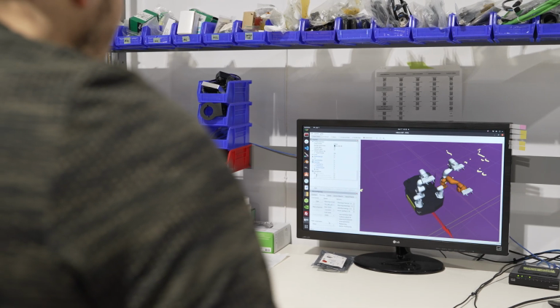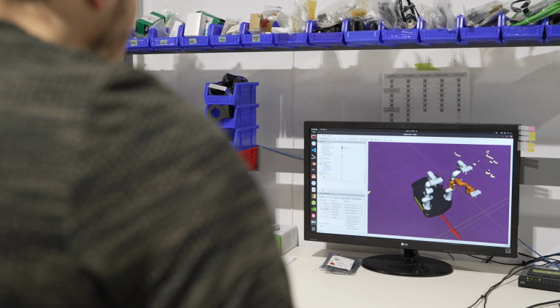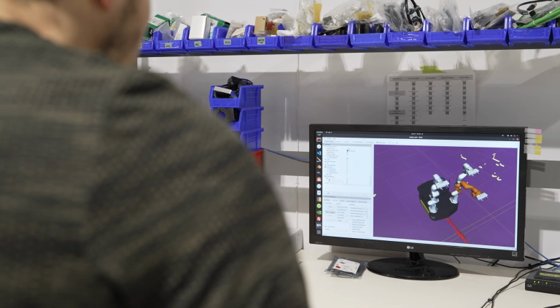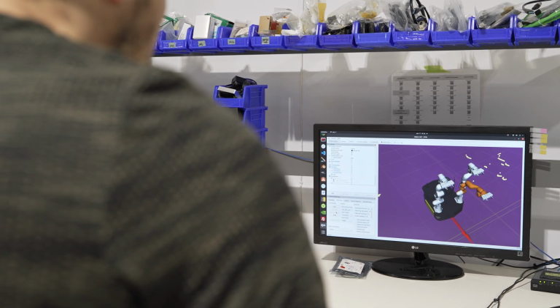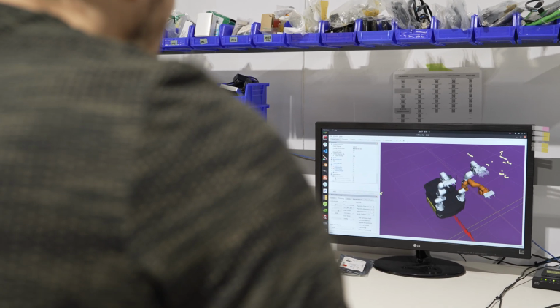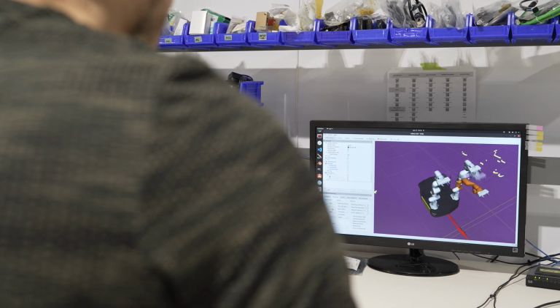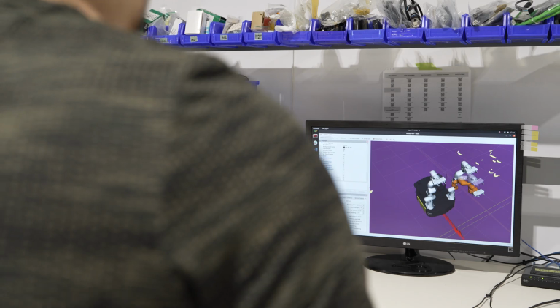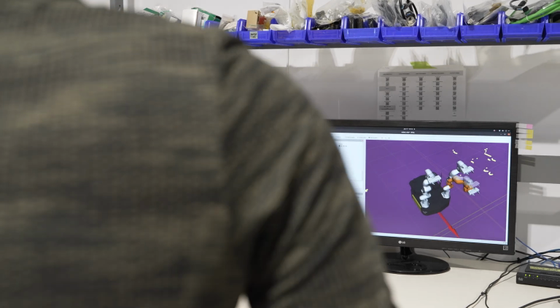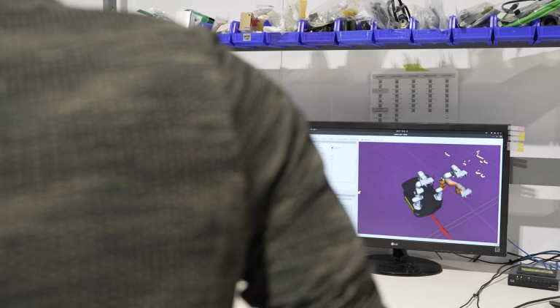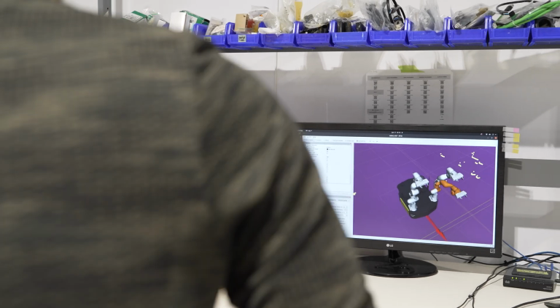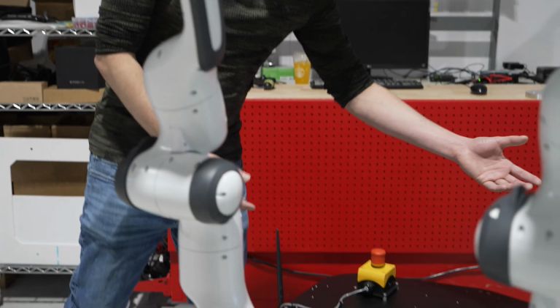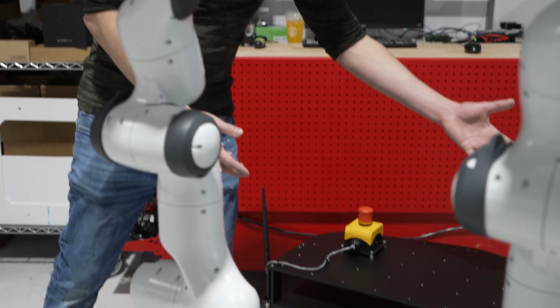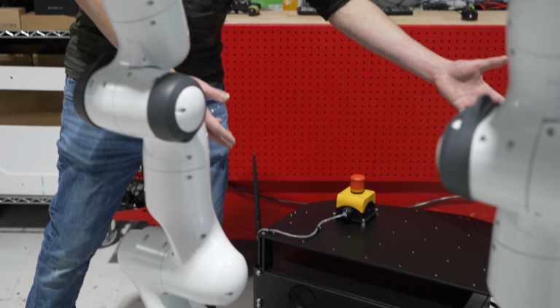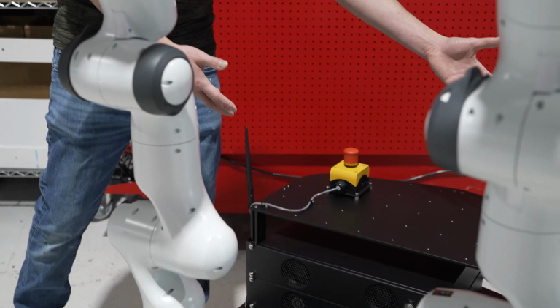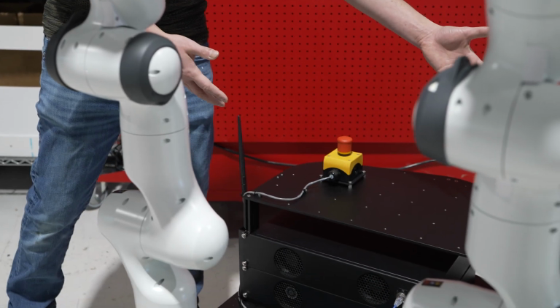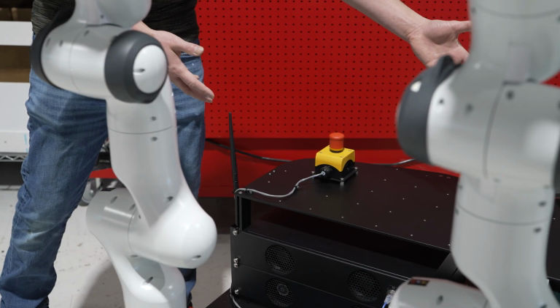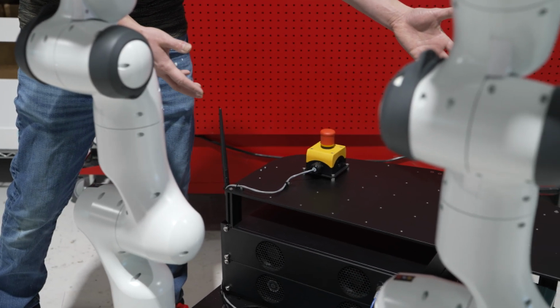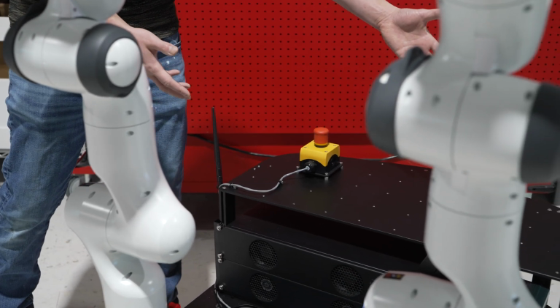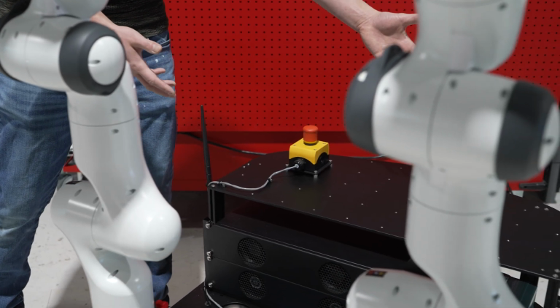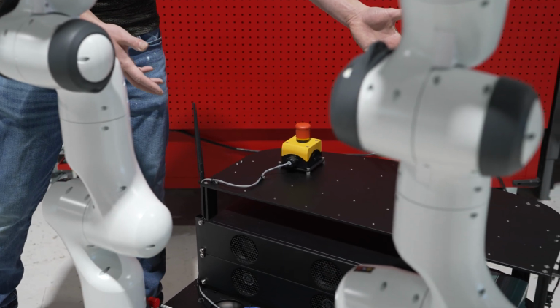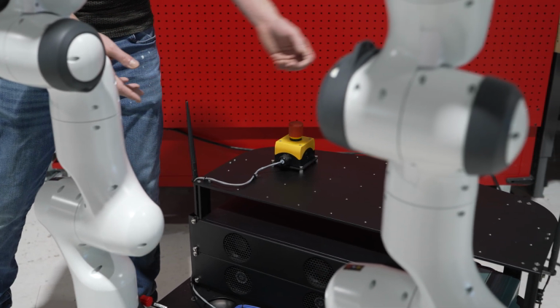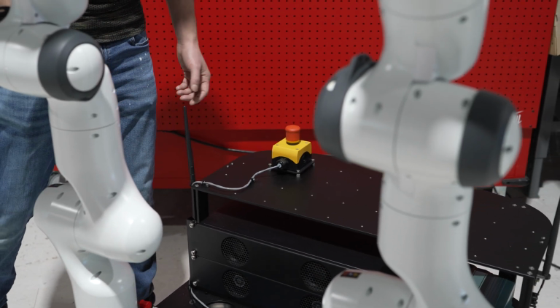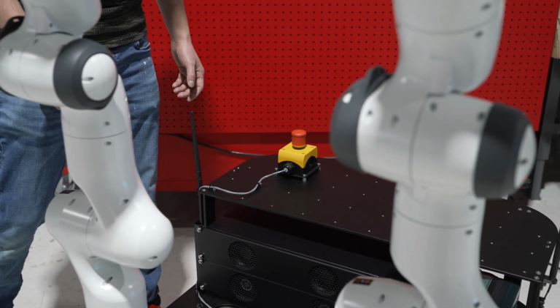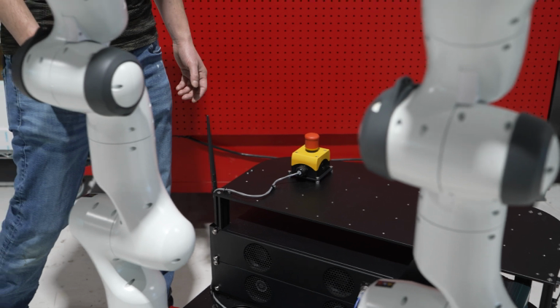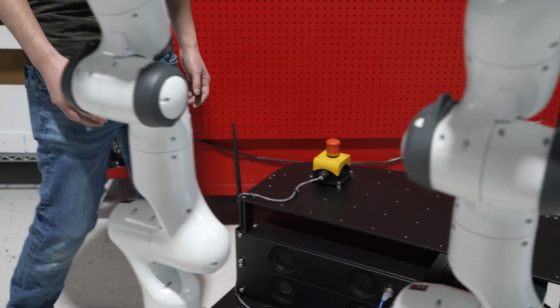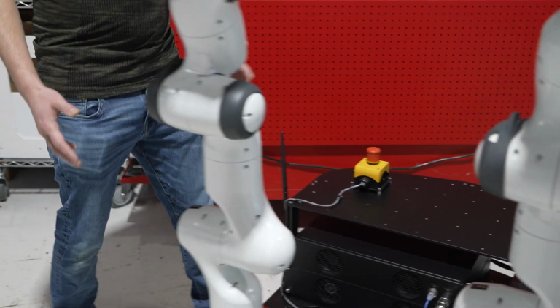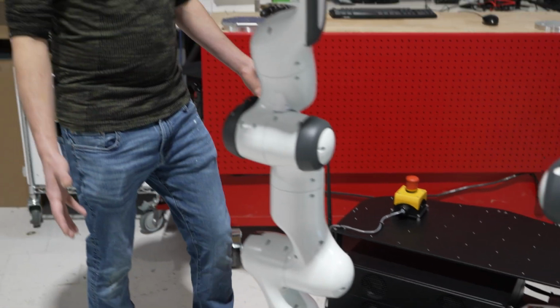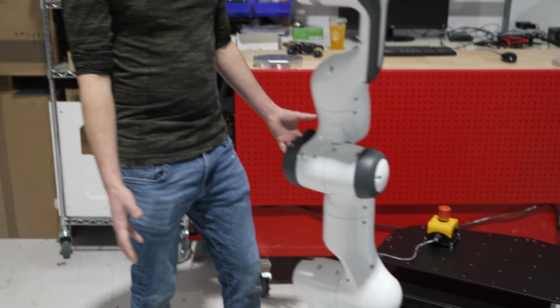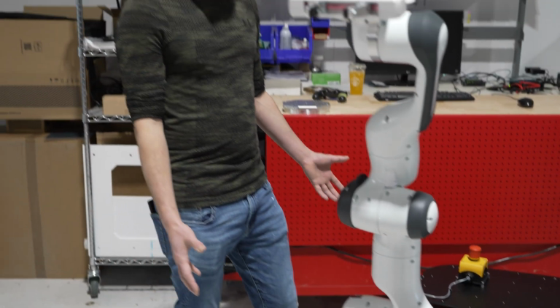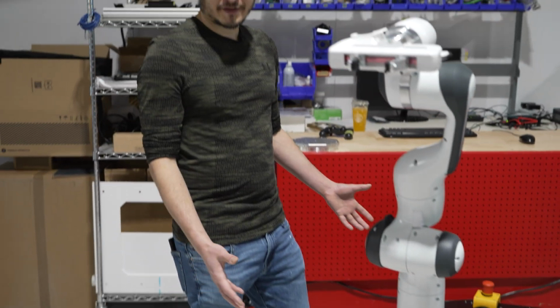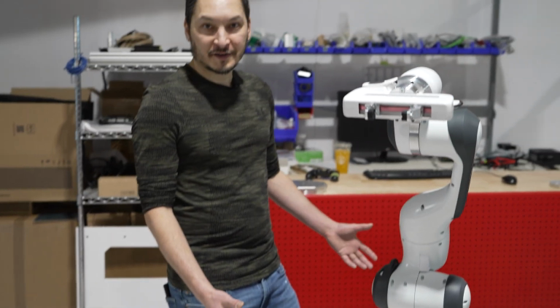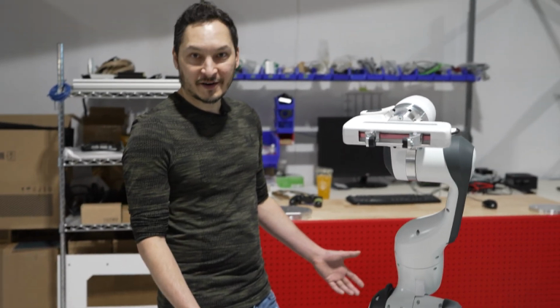The robot comes with a universal top plate which allows for easy integration of additional payloads. And lastly, the entire project is ROS compatible.